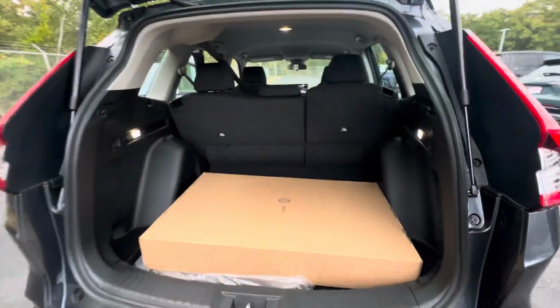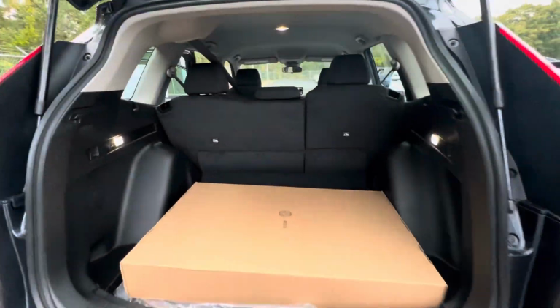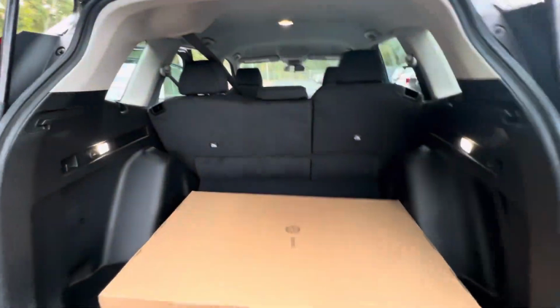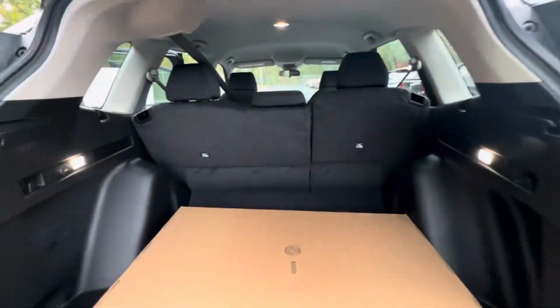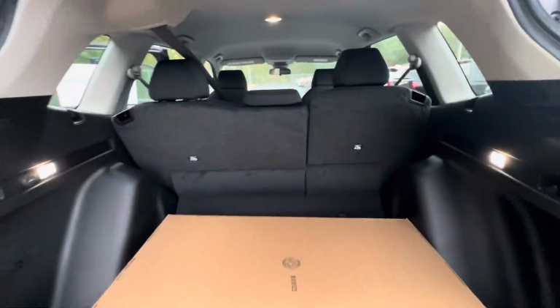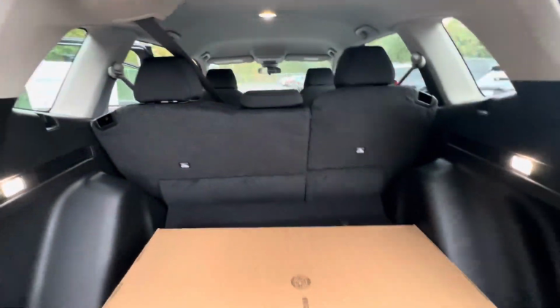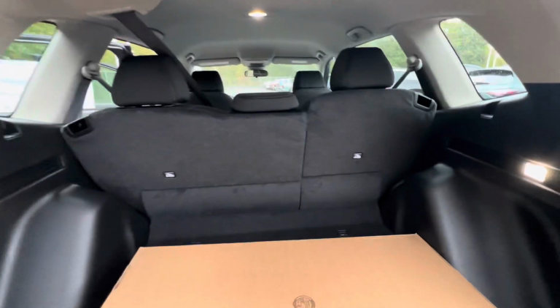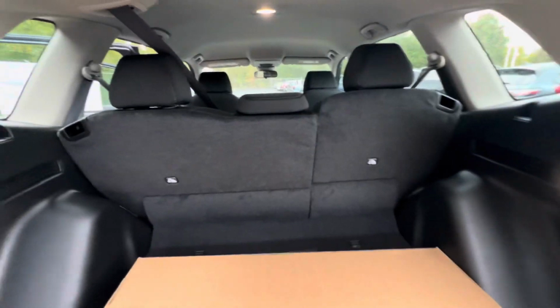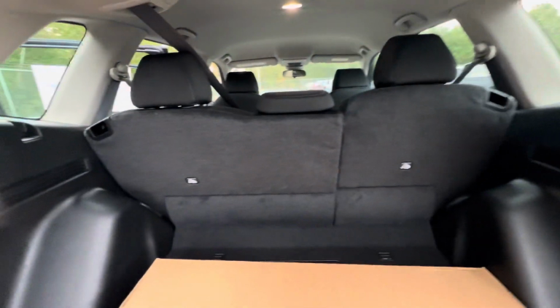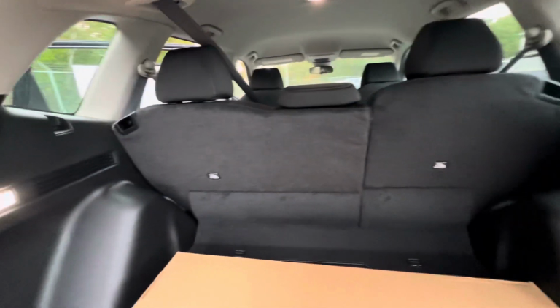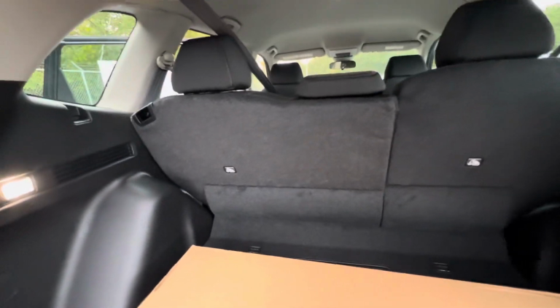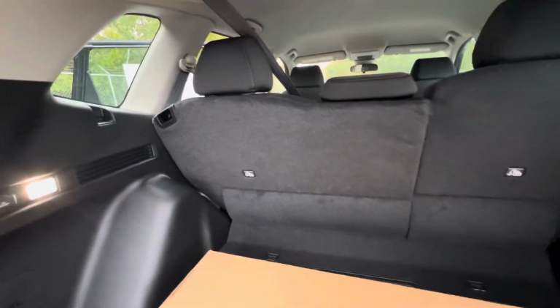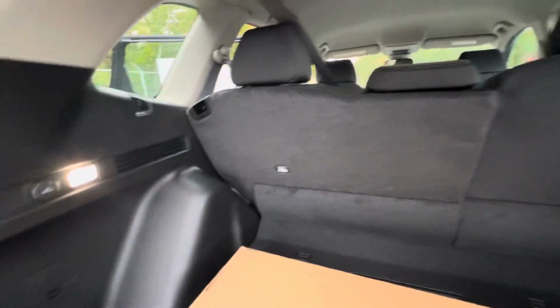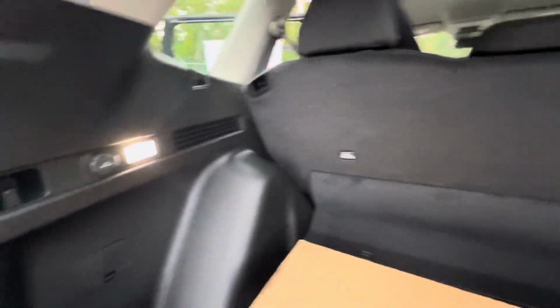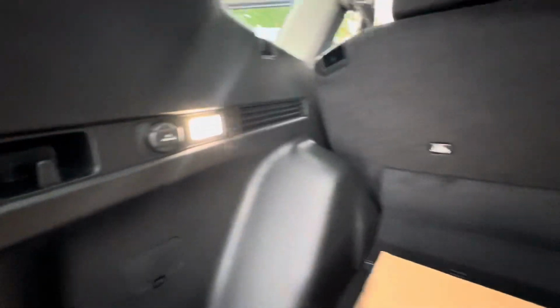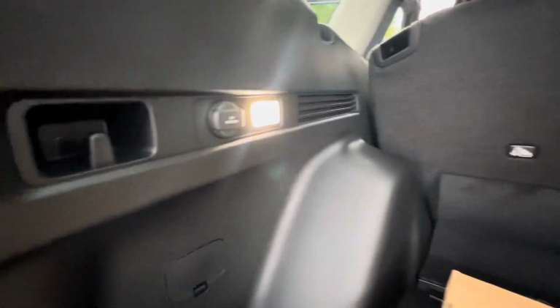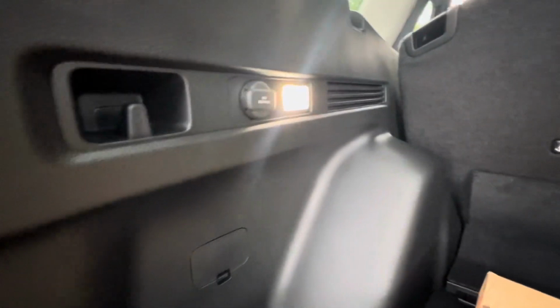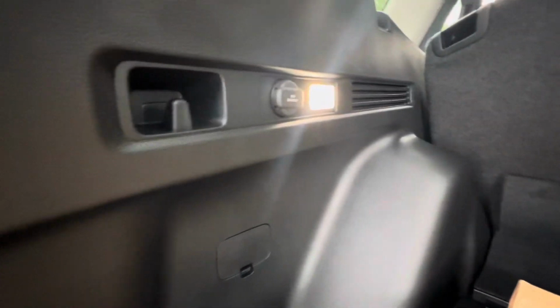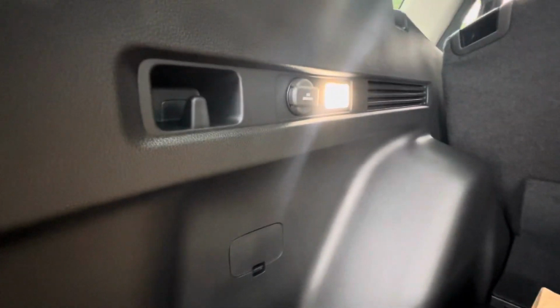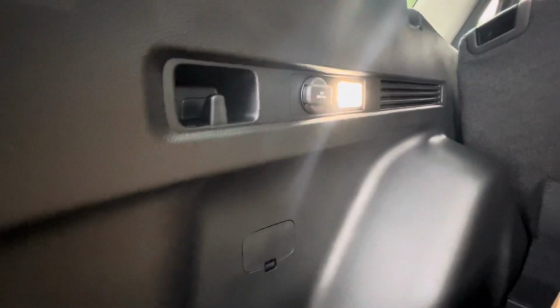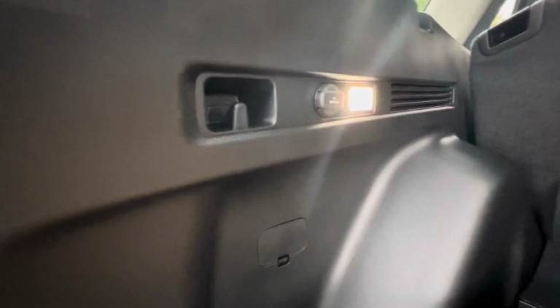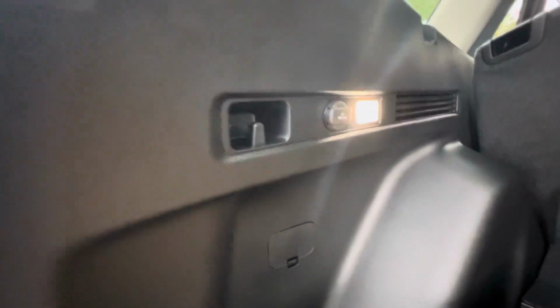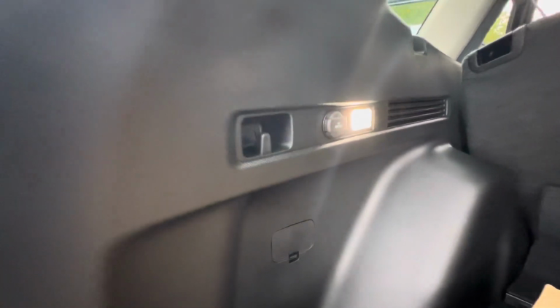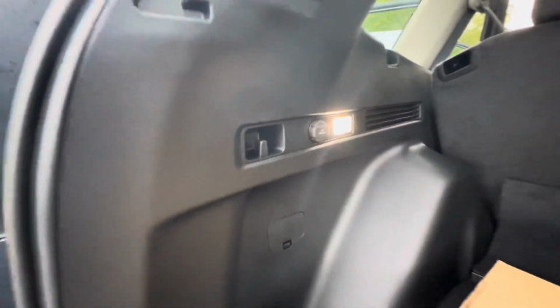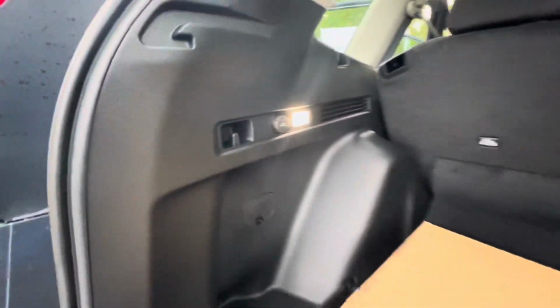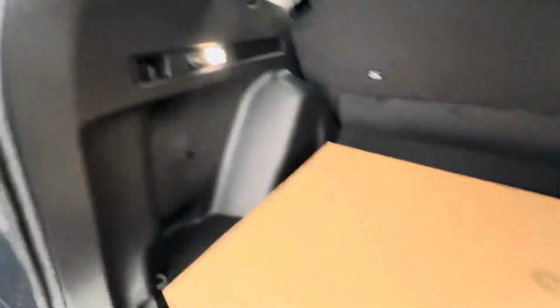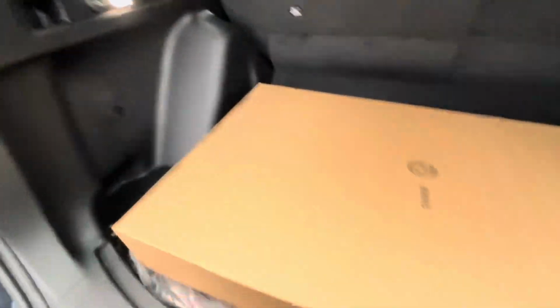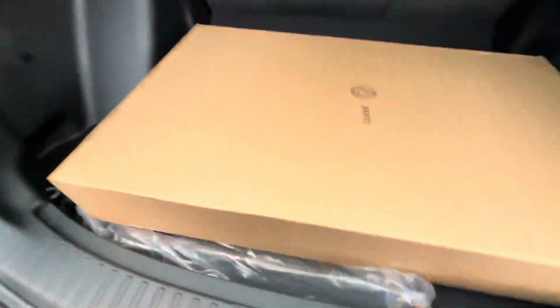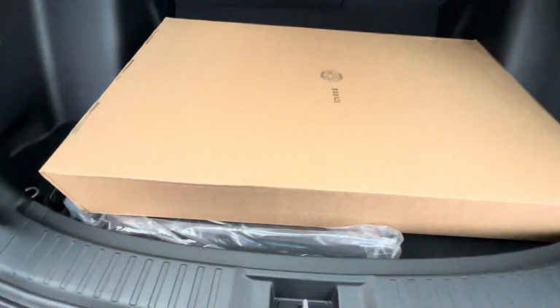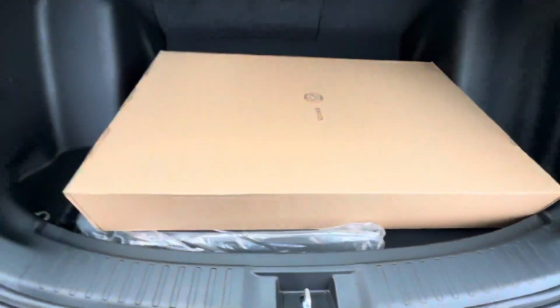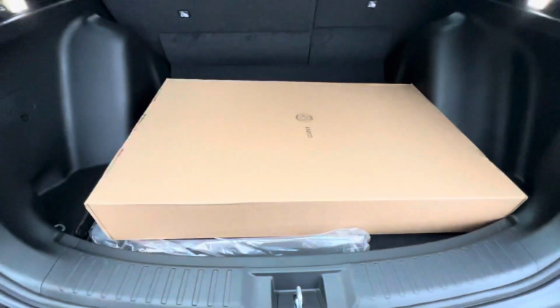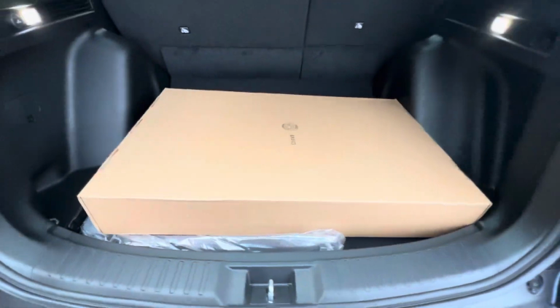Walking around the back, you'll see that these seats fold down in a 60/40 split for any longer storage you may need. It does have a 12-volt power adapter here as well. Underneath this is your spare tire.